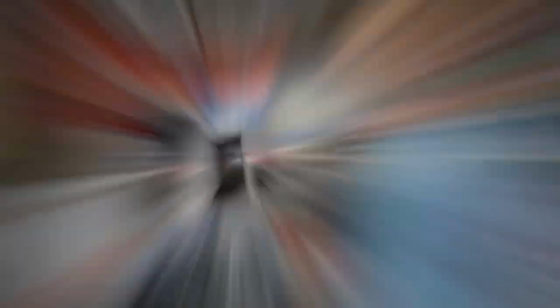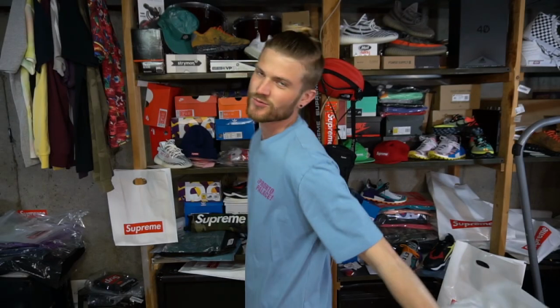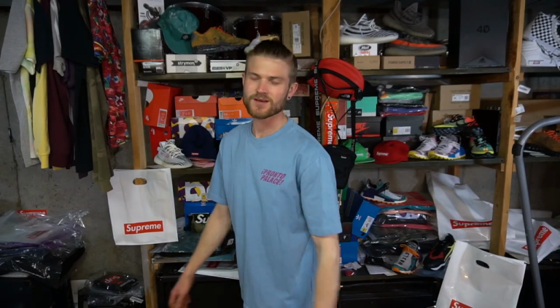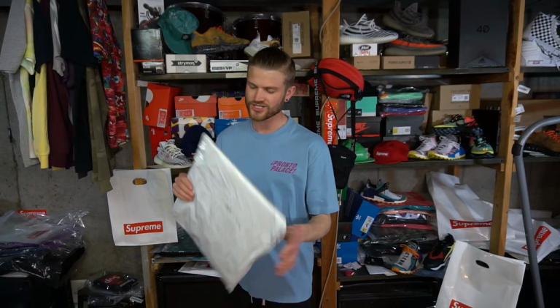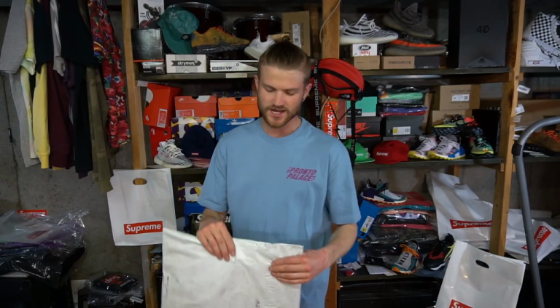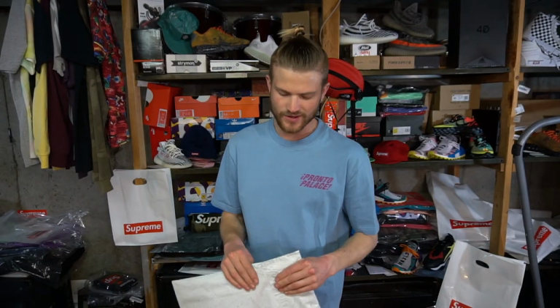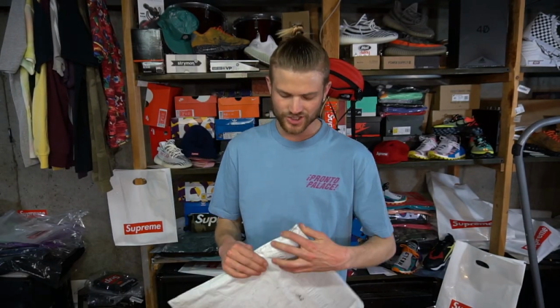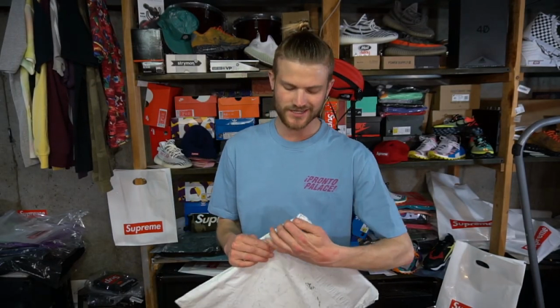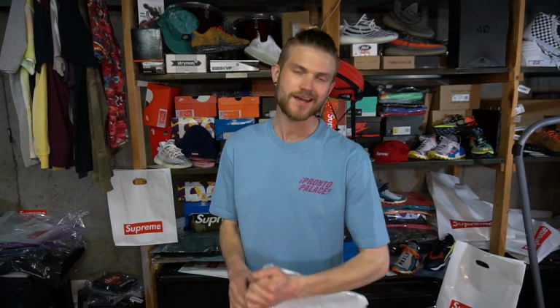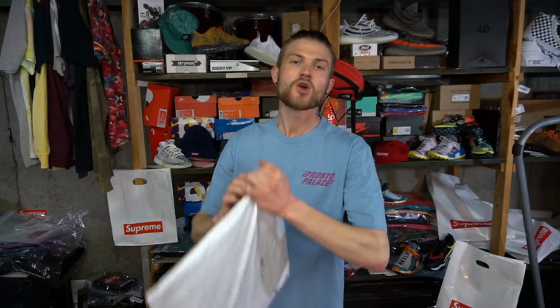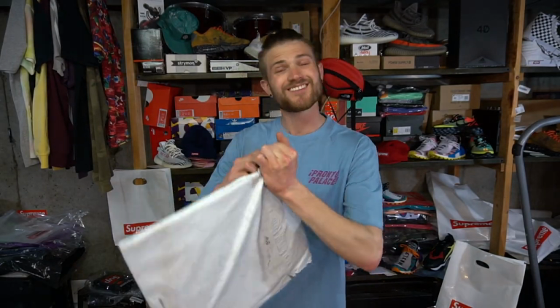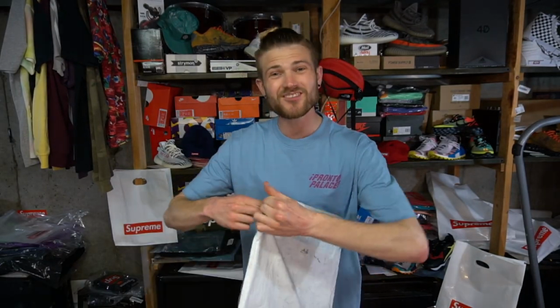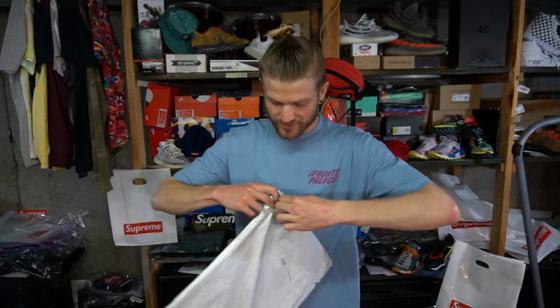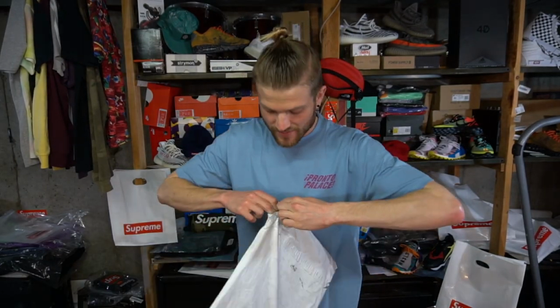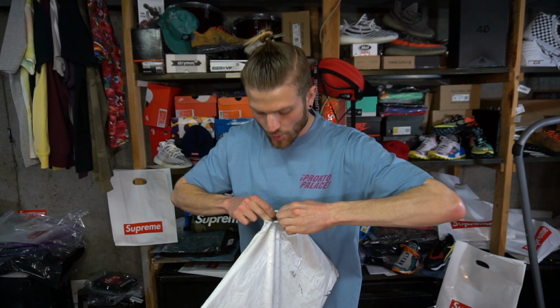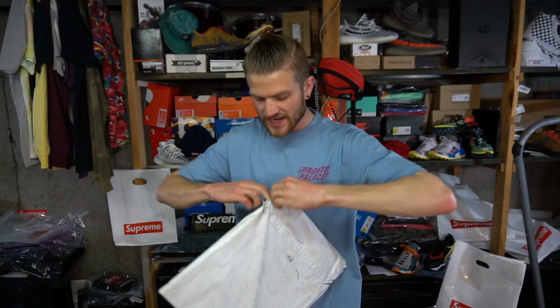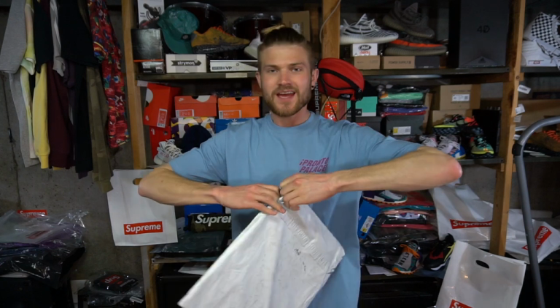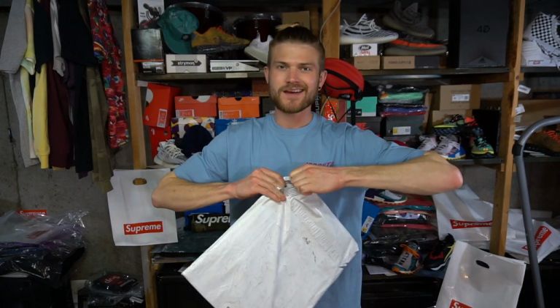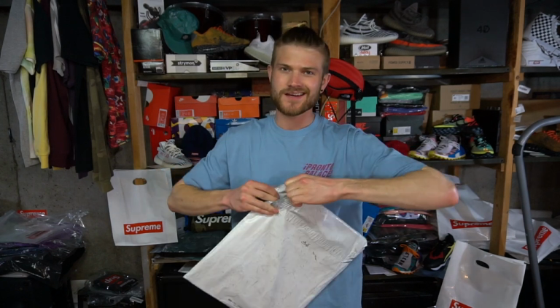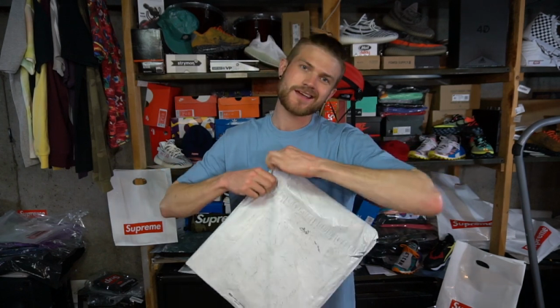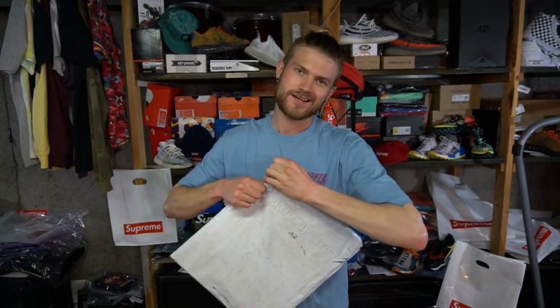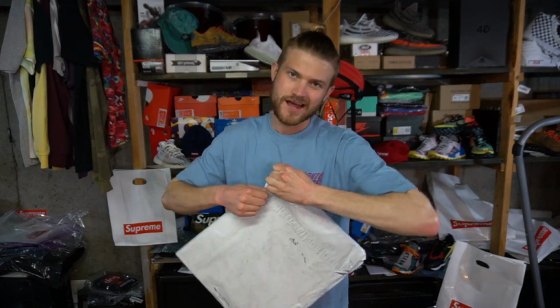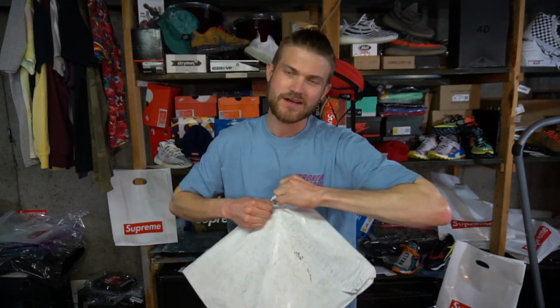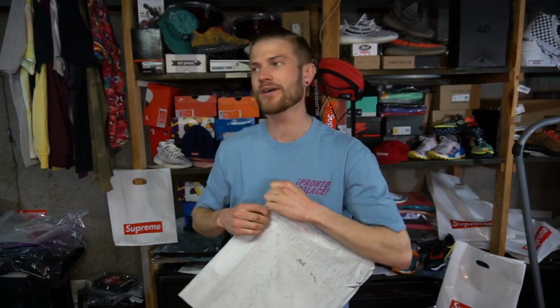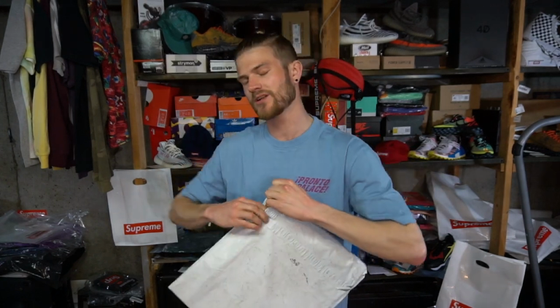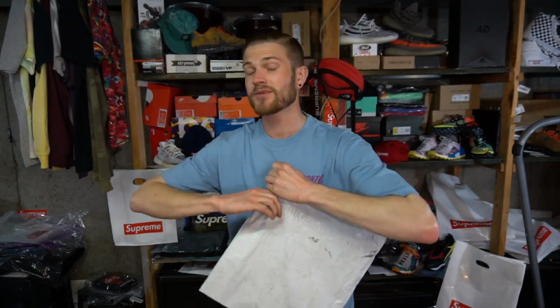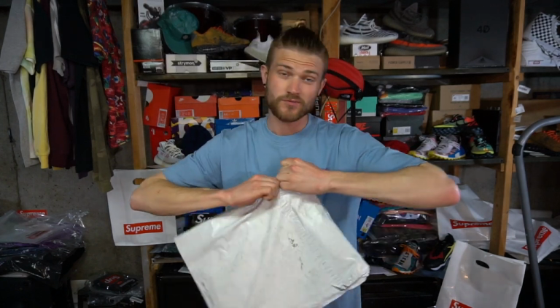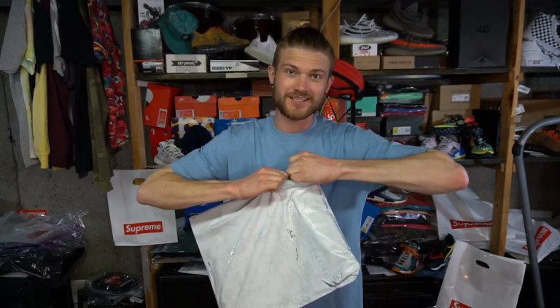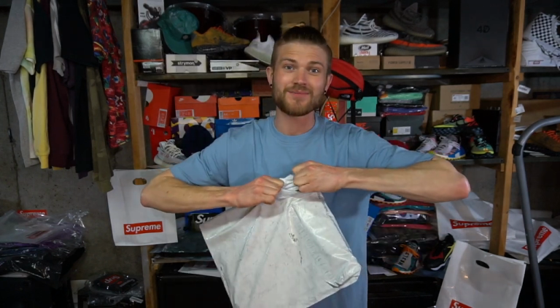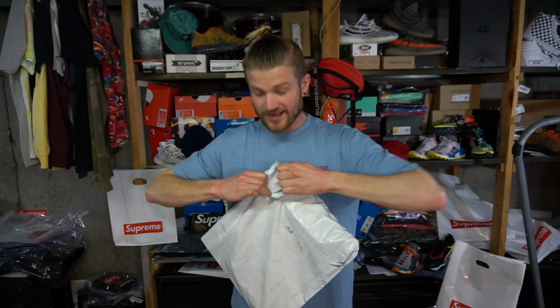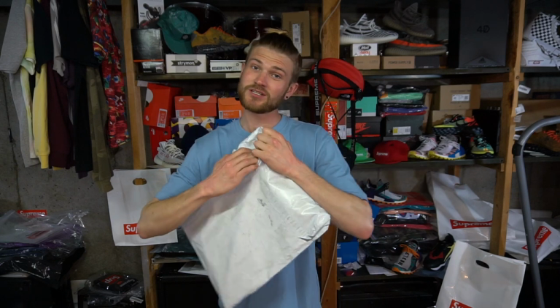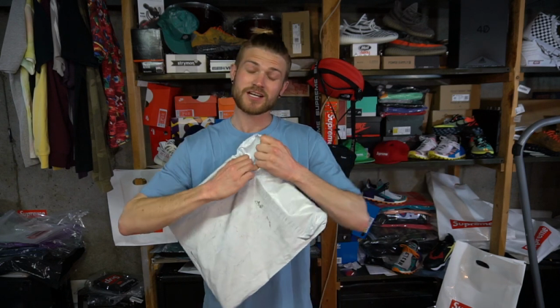Hey, what's up? It's Jesus Taco at you again with another Supreme opening. I have a raffle going on, but it's probably gonna be over by the time I upload this video.